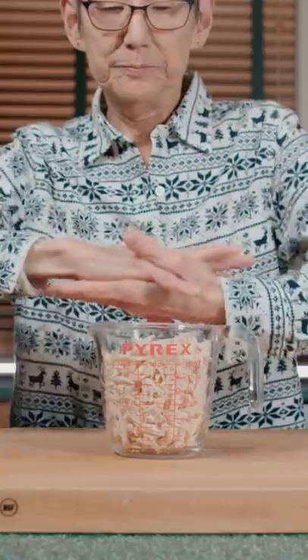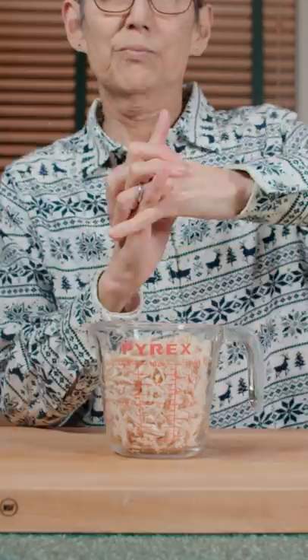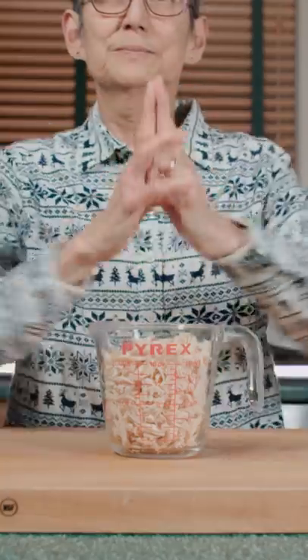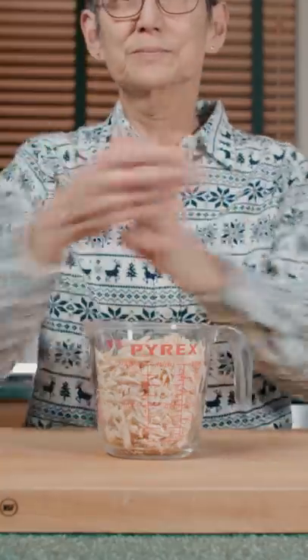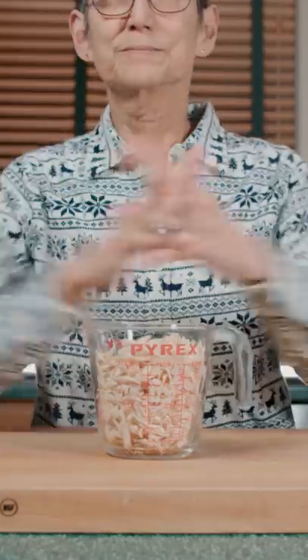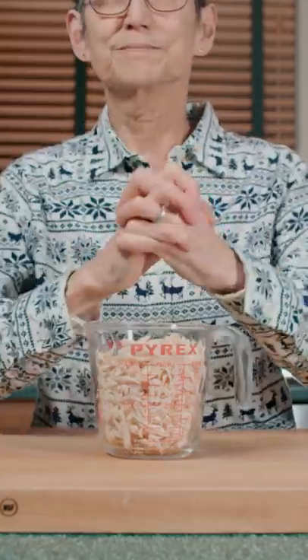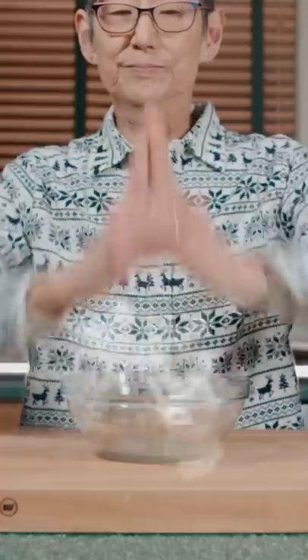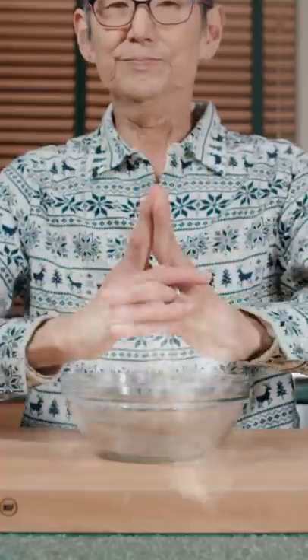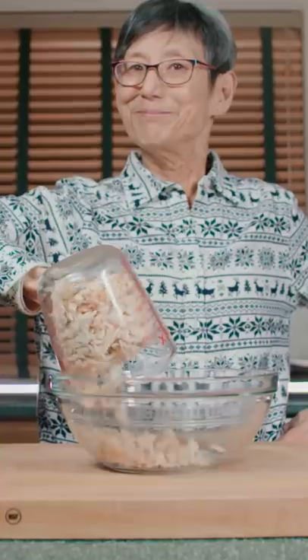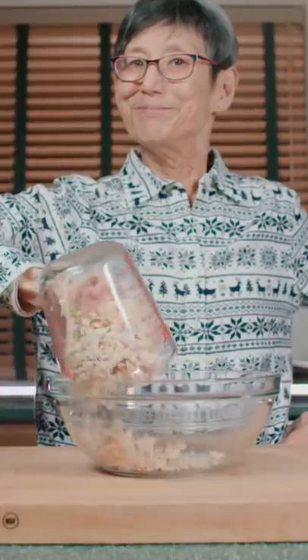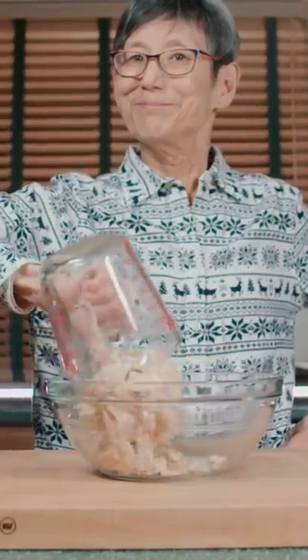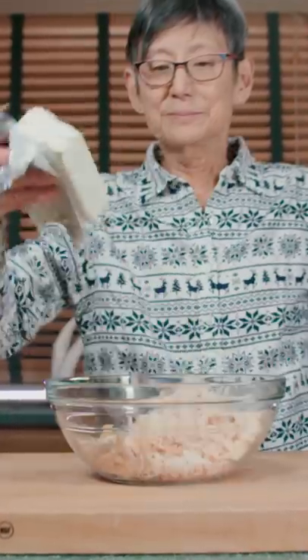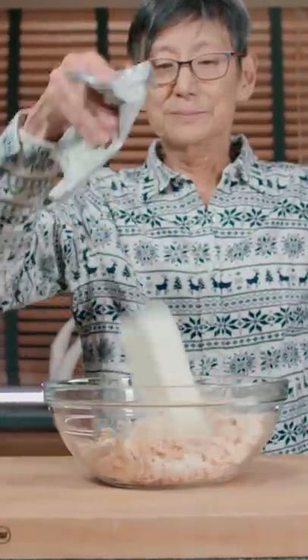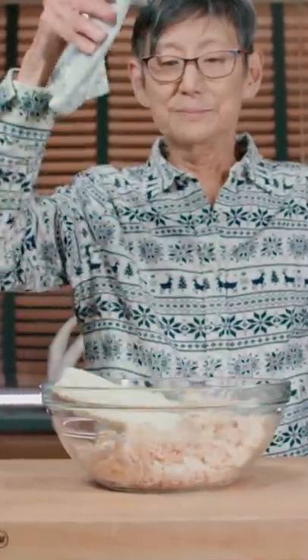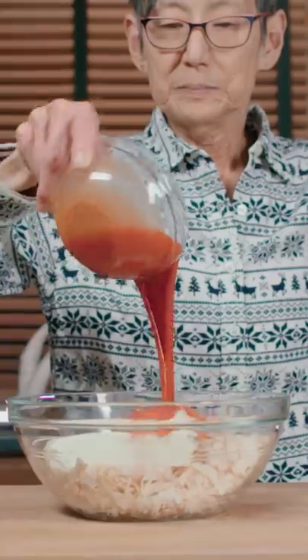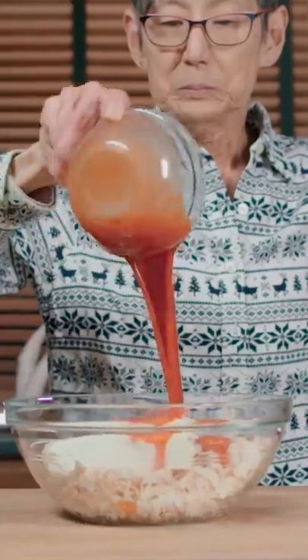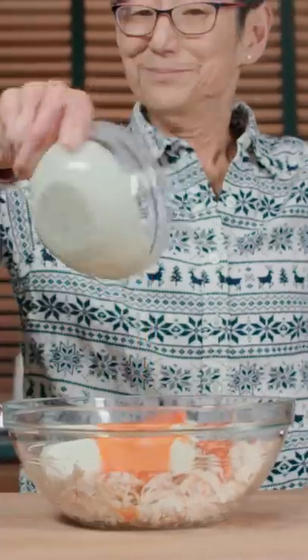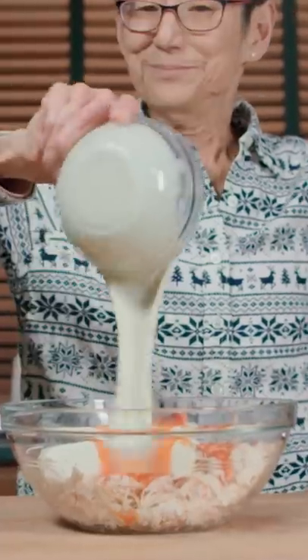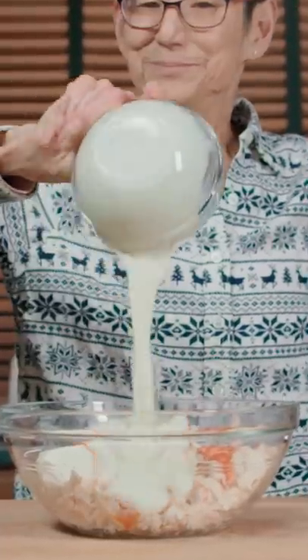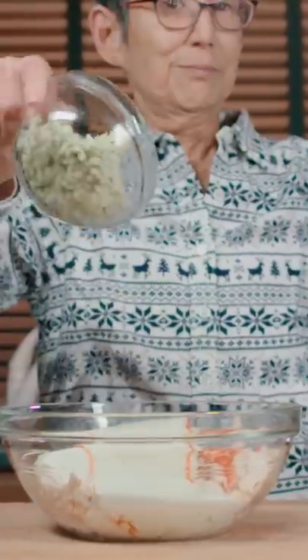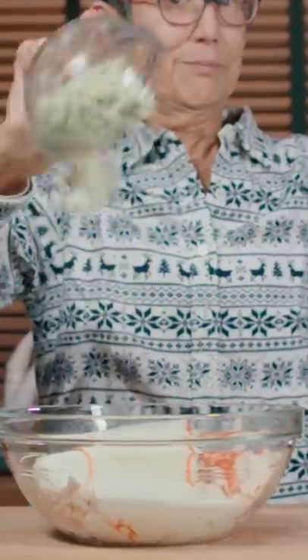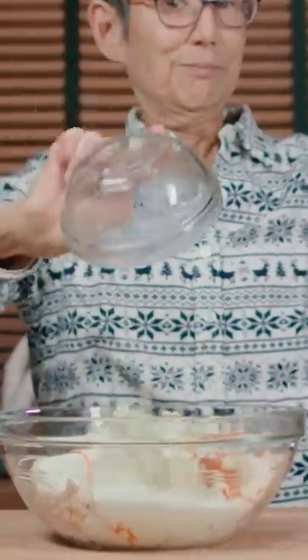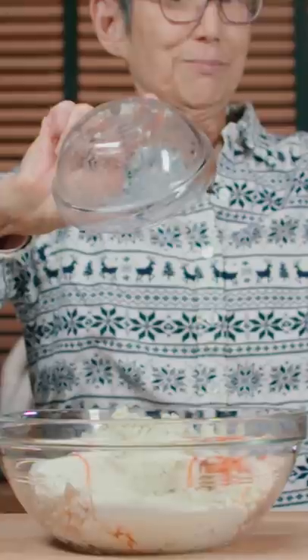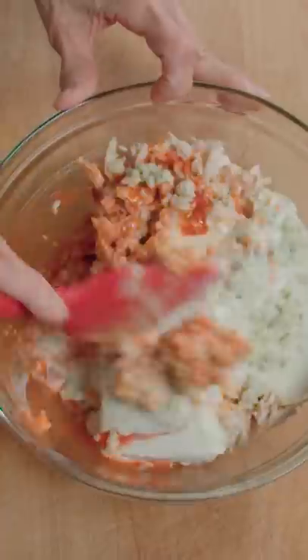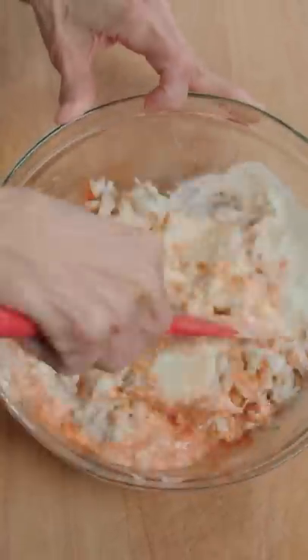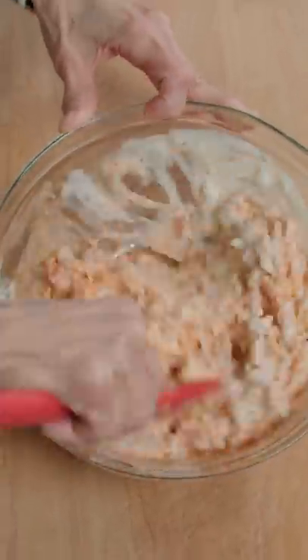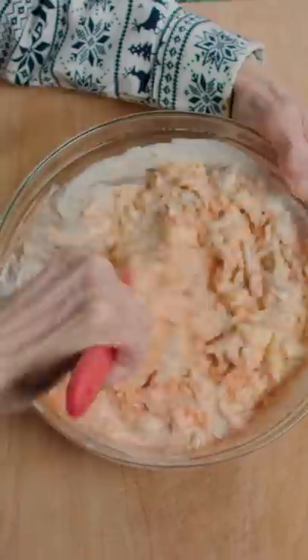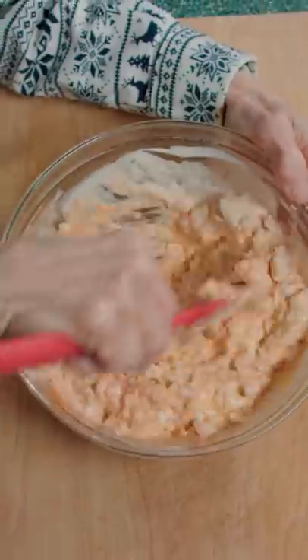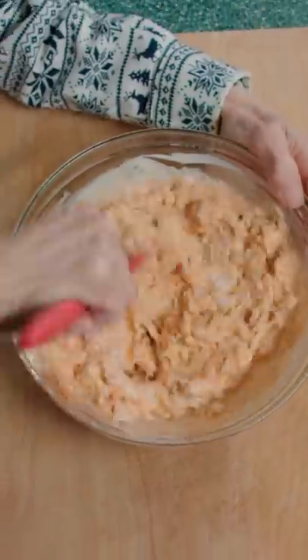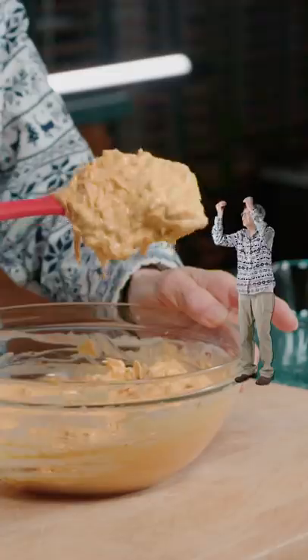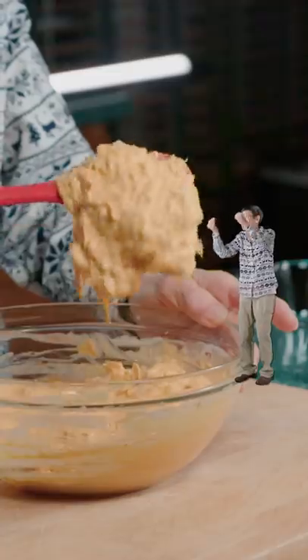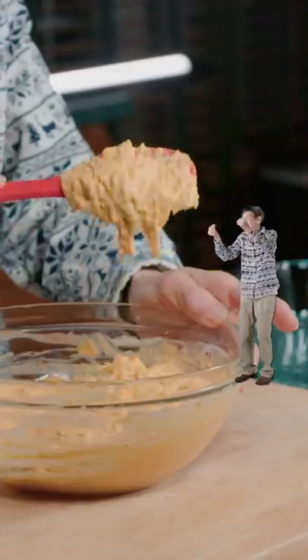Use a bowl. Pour in the chicken, cream cheese, hot sauce, ranch, and blue cheese crumble. Give it a good mixin' until it's skeeepy.